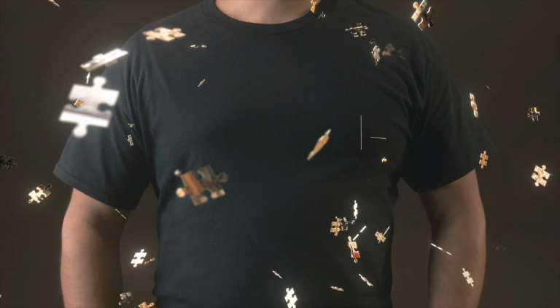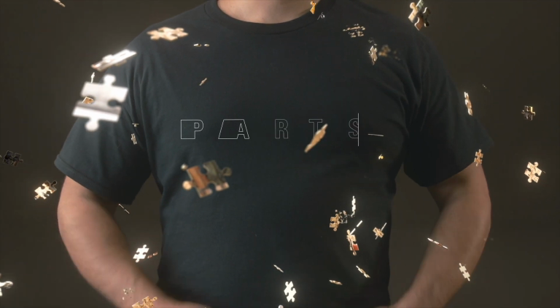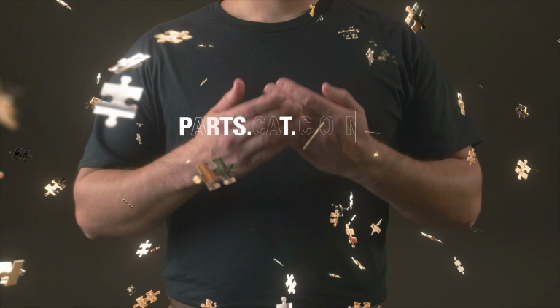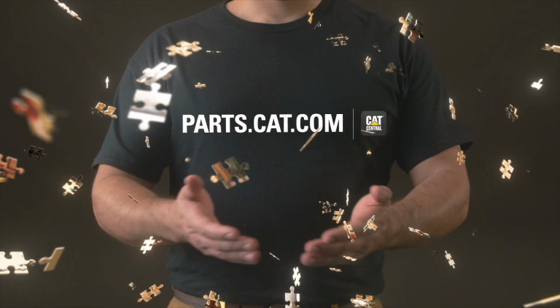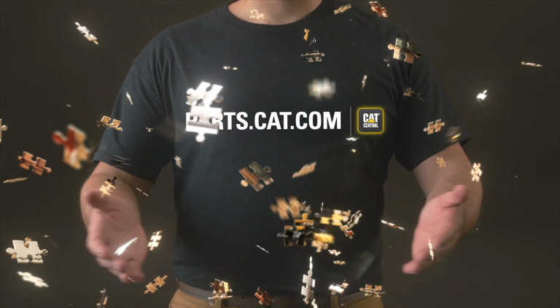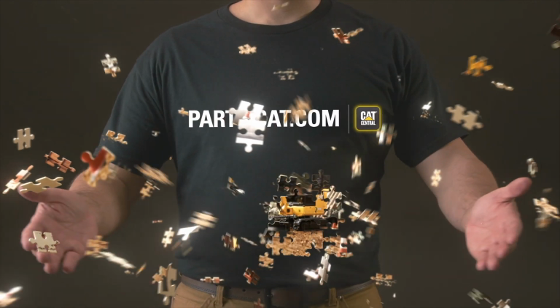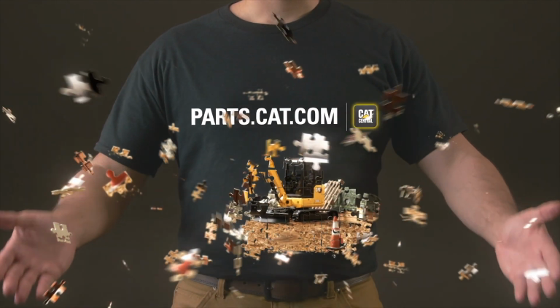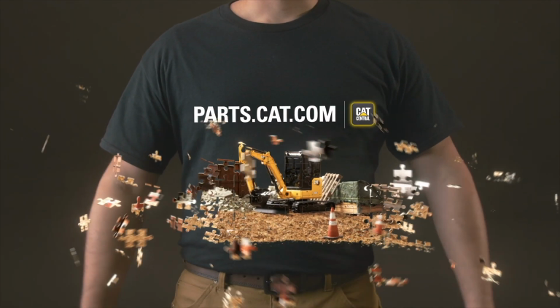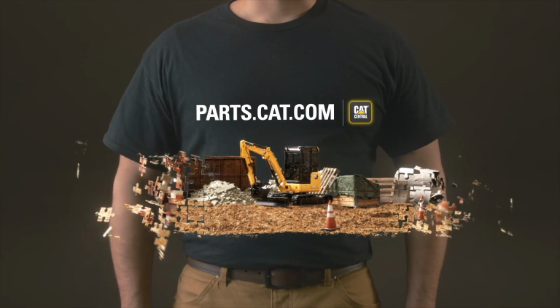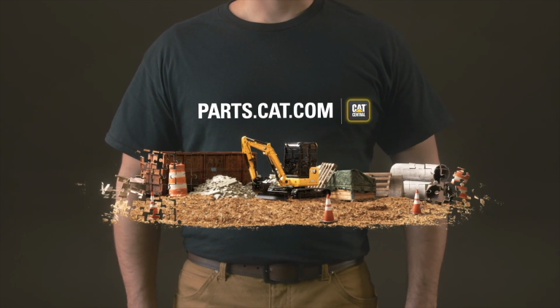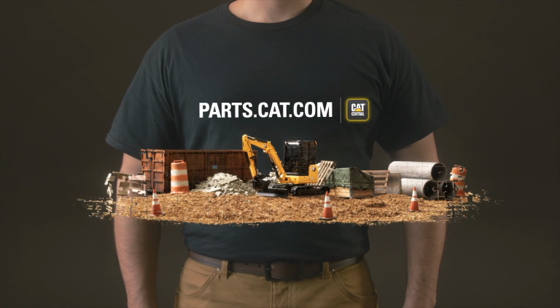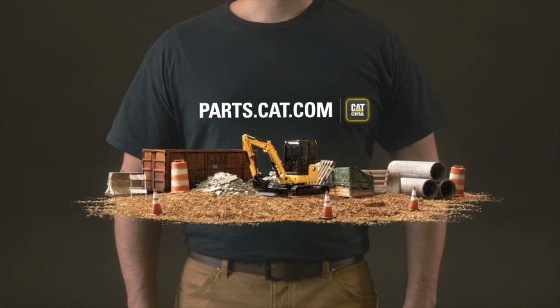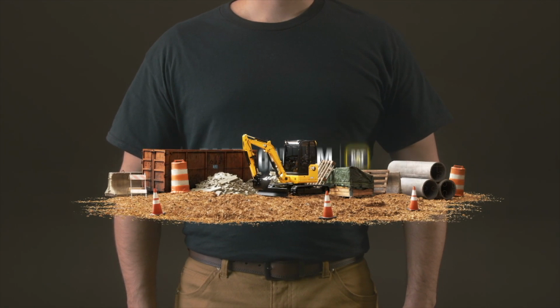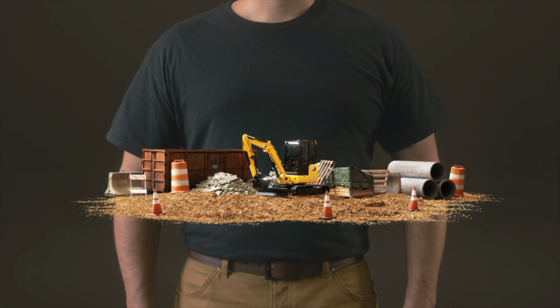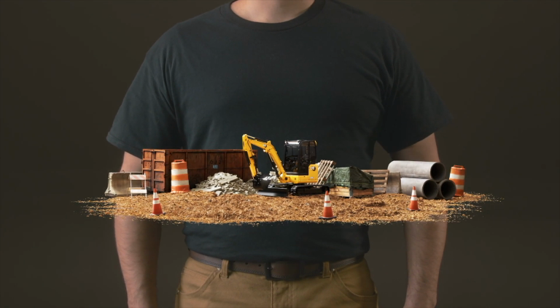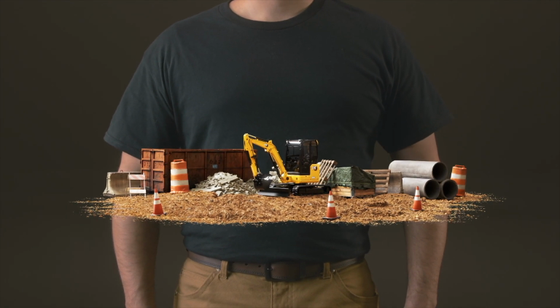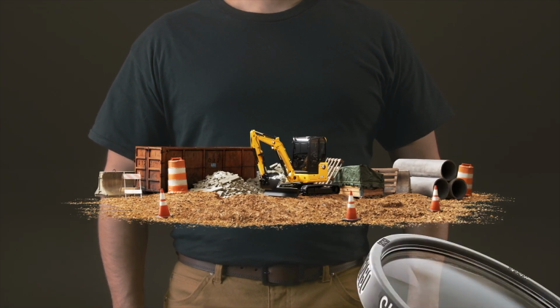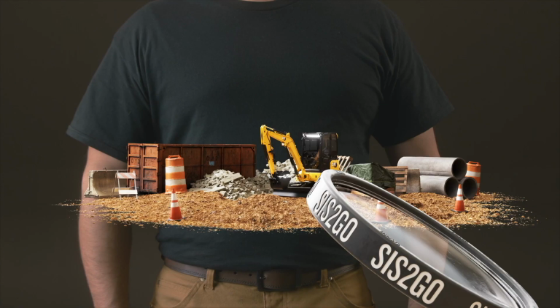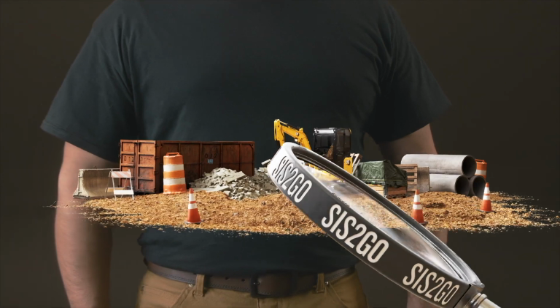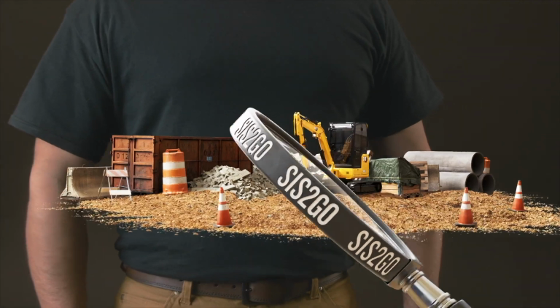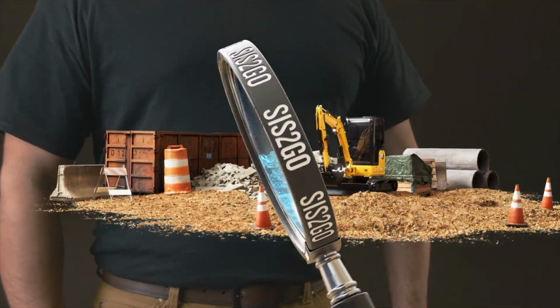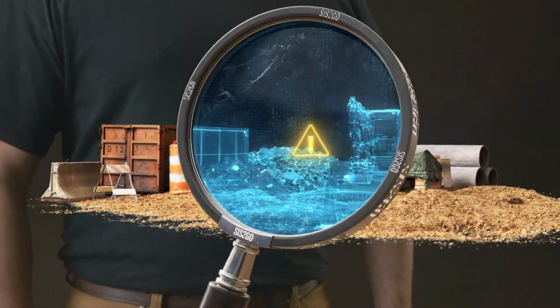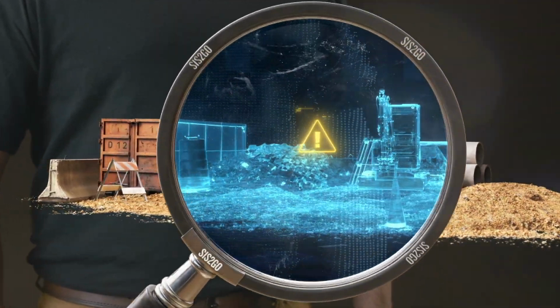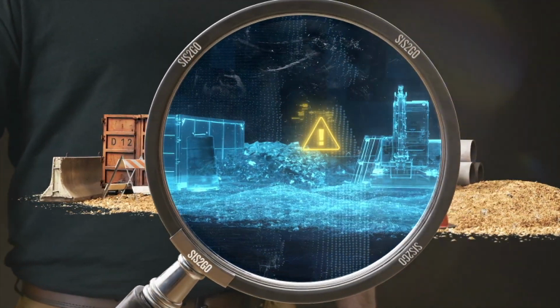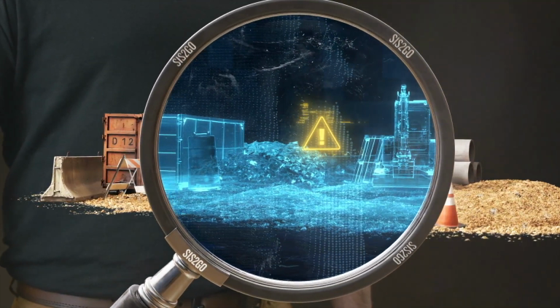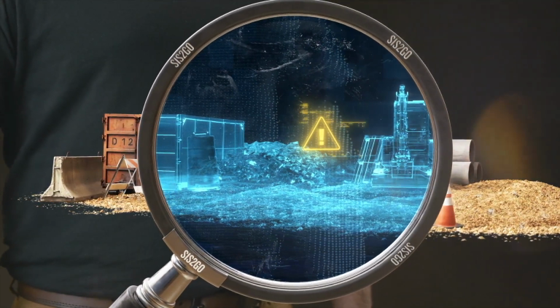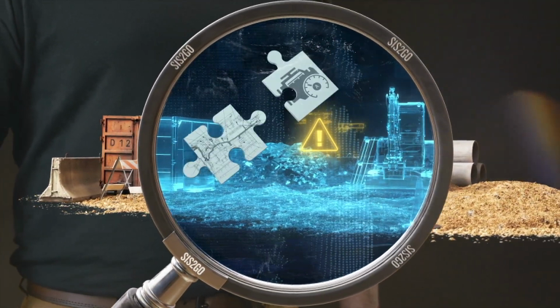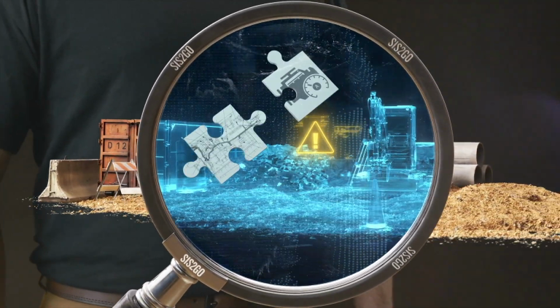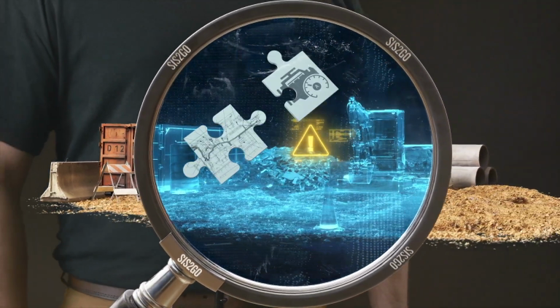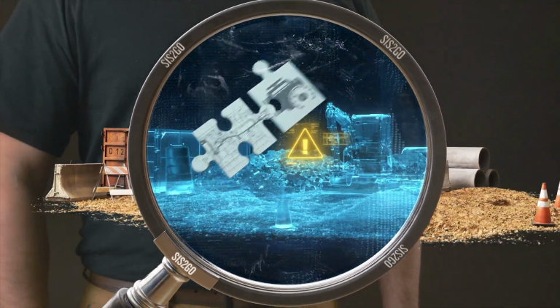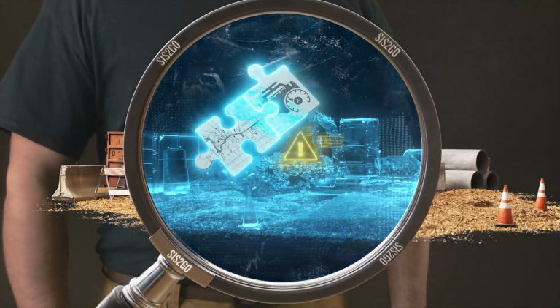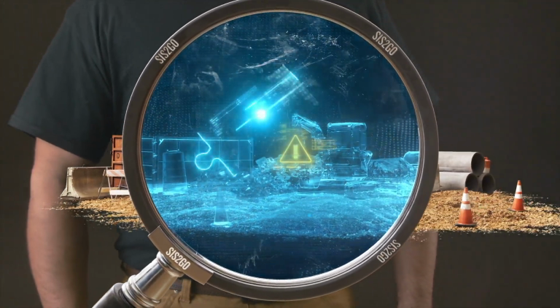Visit parts.cat.com or download the CAT Central app to get started, and take the guesswork out of repairs with Sys2Go, where you'll access comprehensive service information from Caterpillar experts.